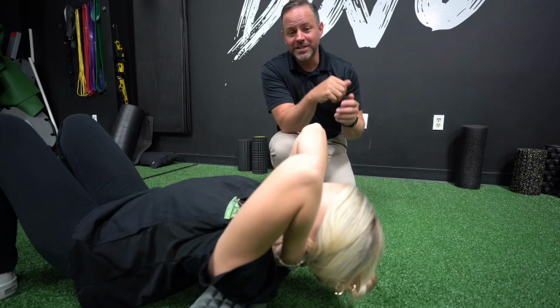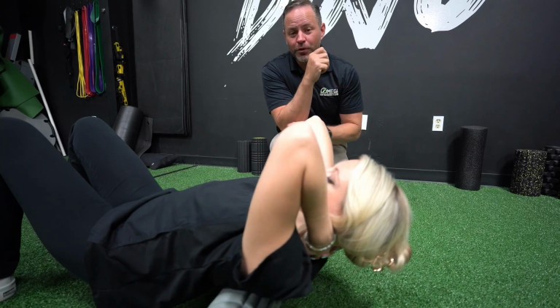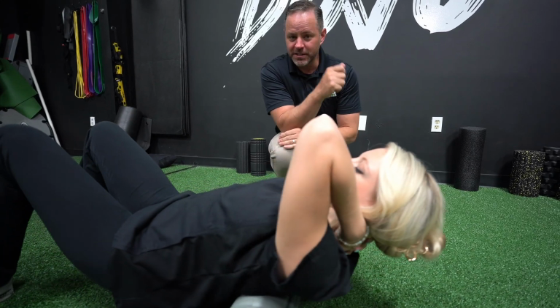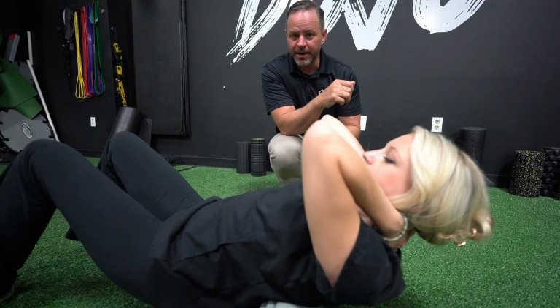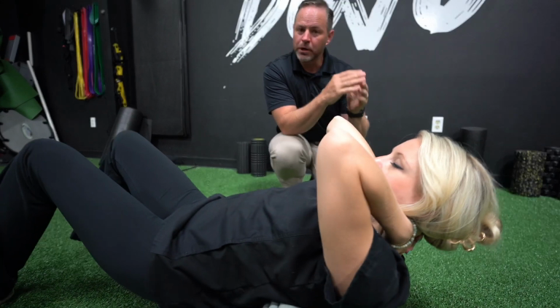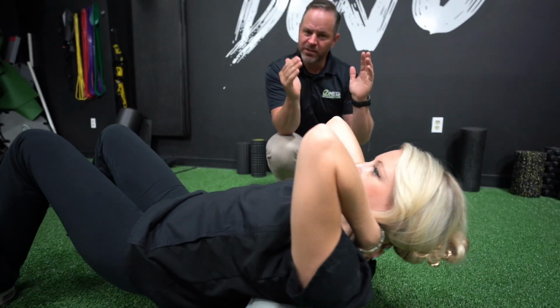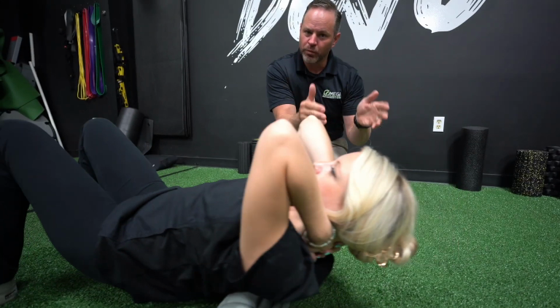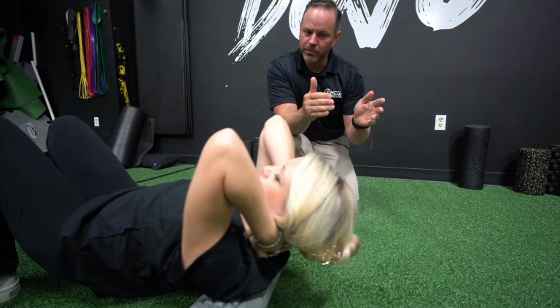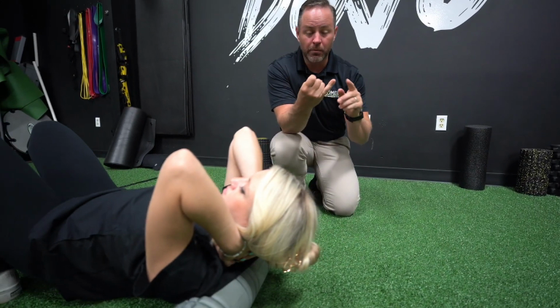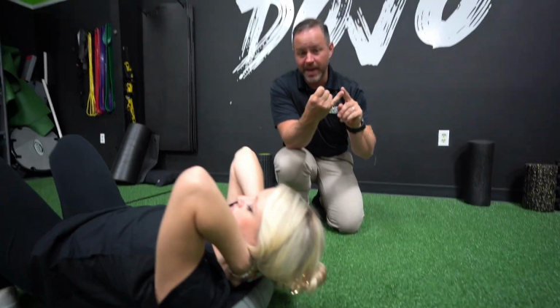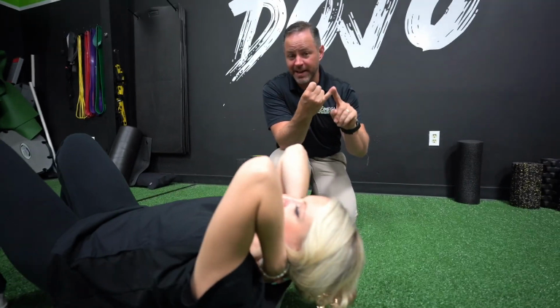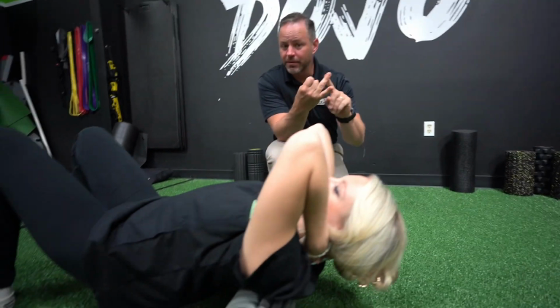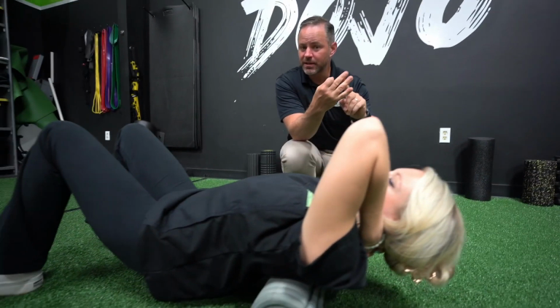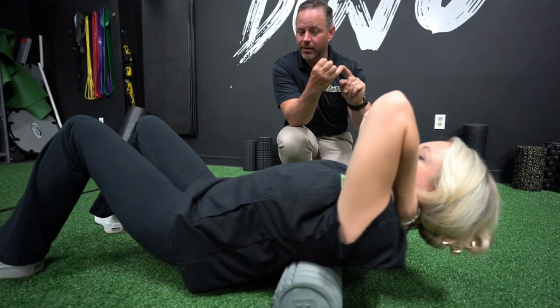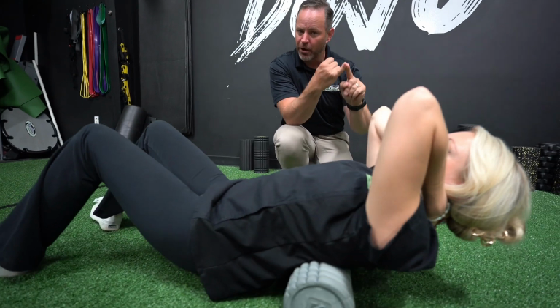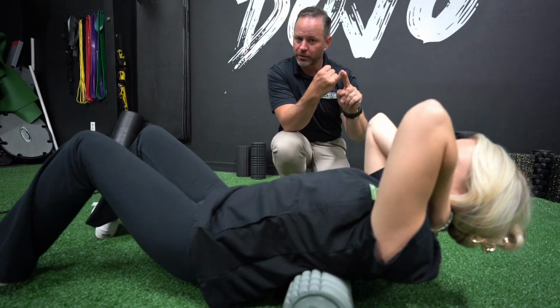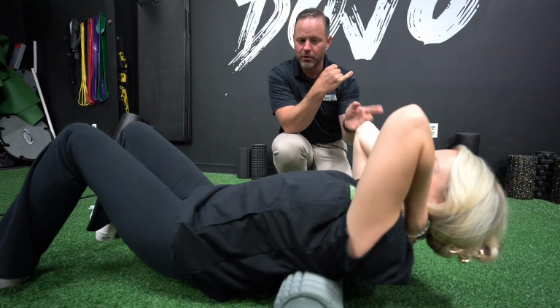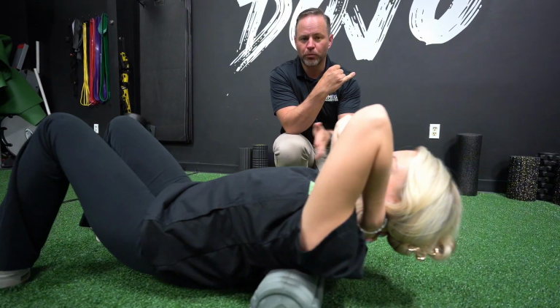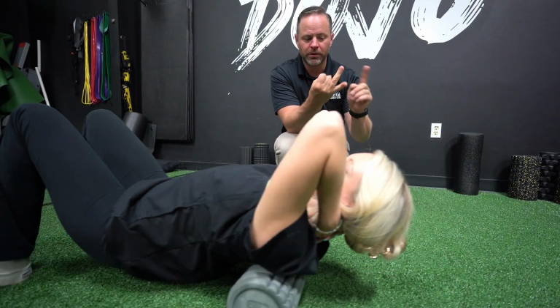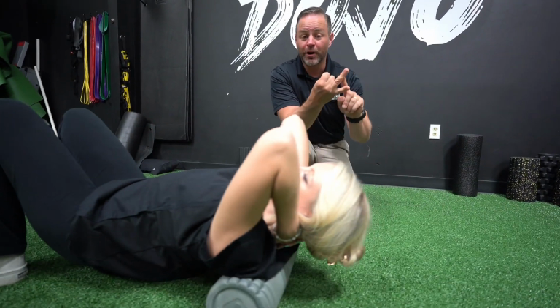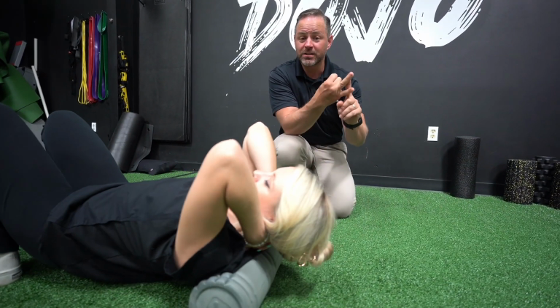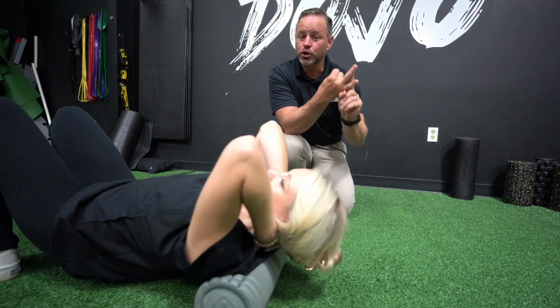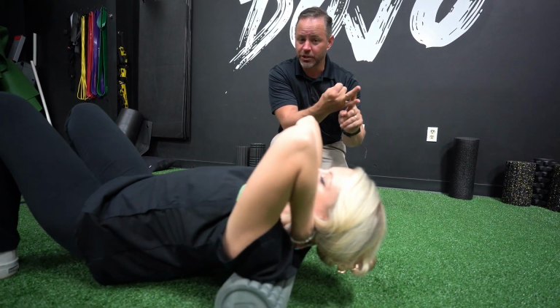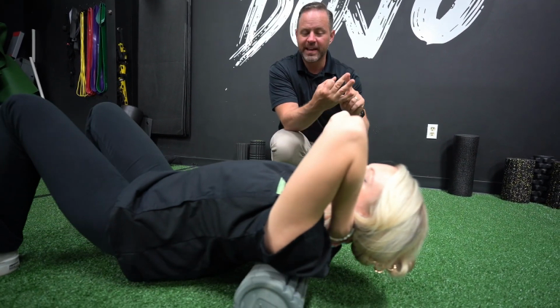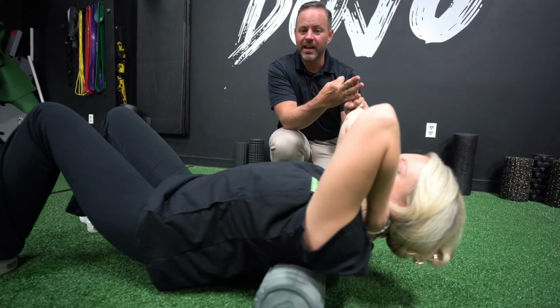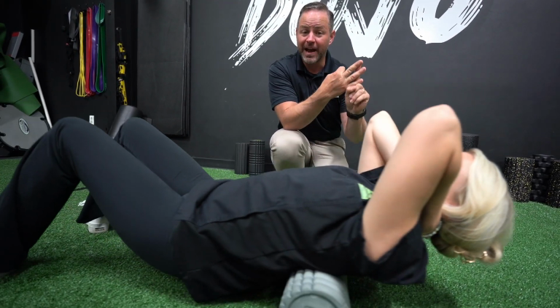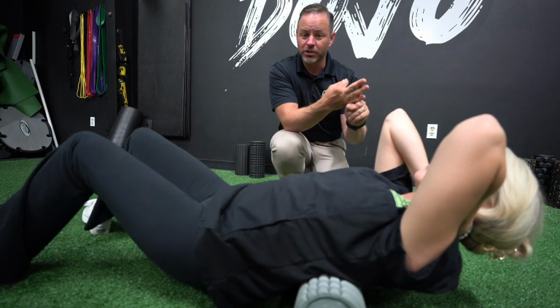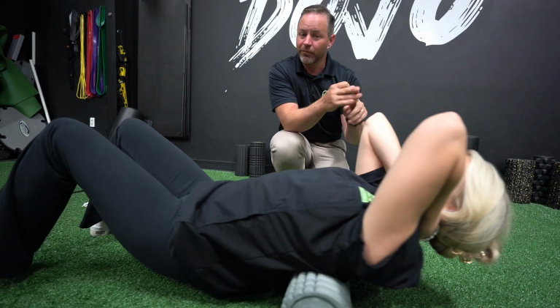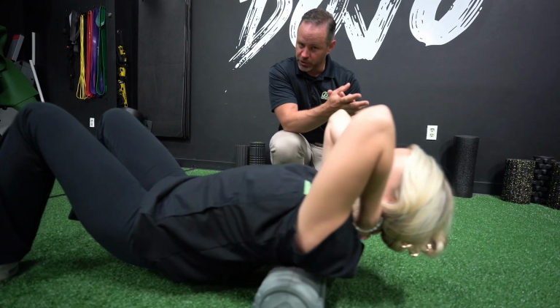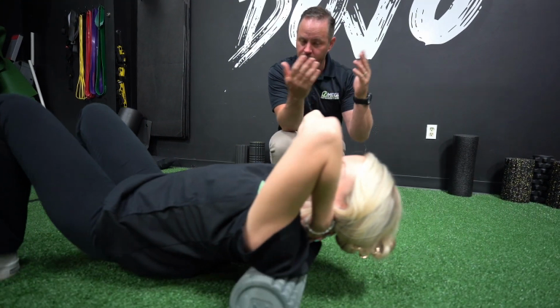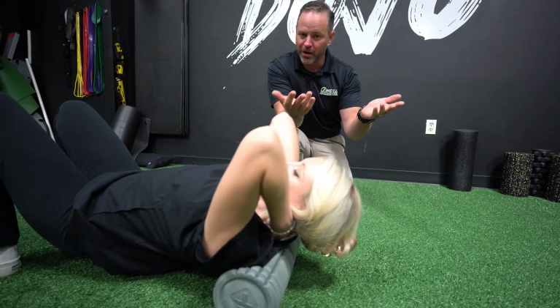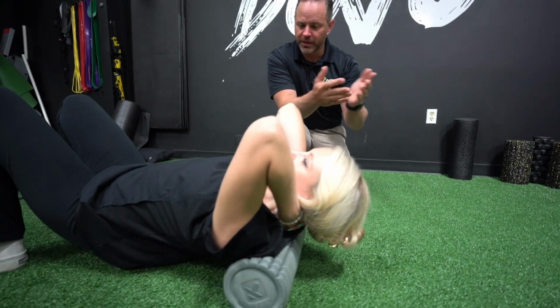This is our thoracic spine treatment as far as our rehab goes. Remember we have MSA: myofascial release, our foam roller, our stretching, and A for activation. The first one we're going to start with is the myofascial release.